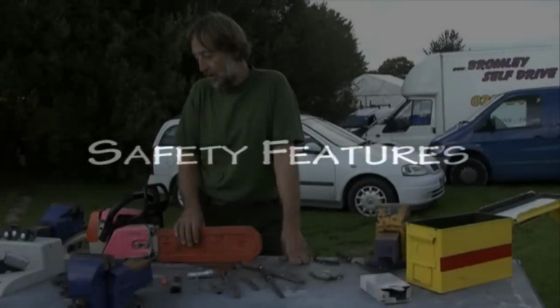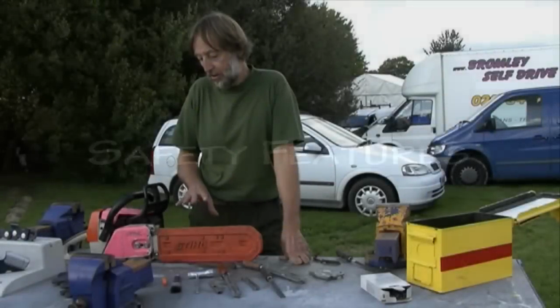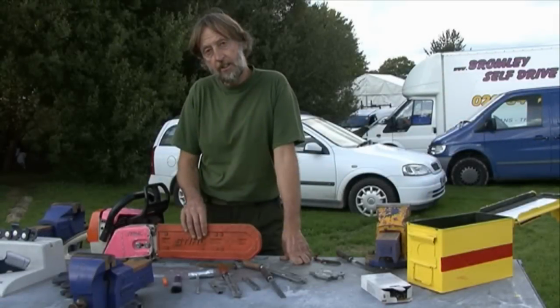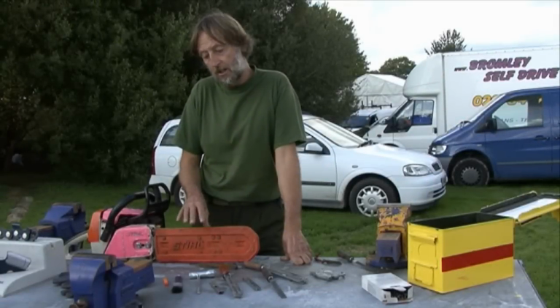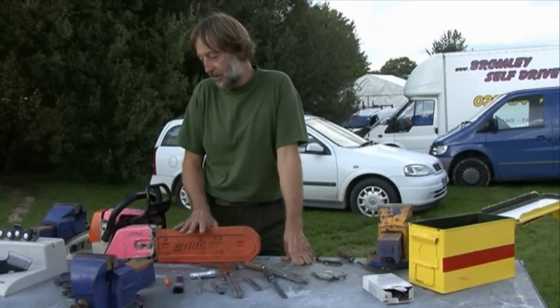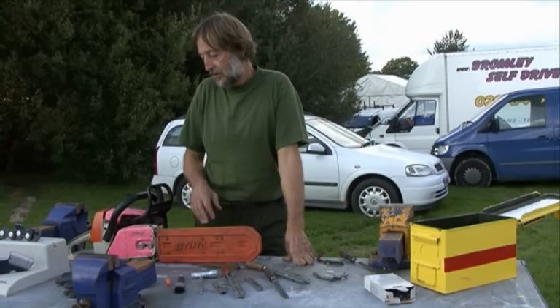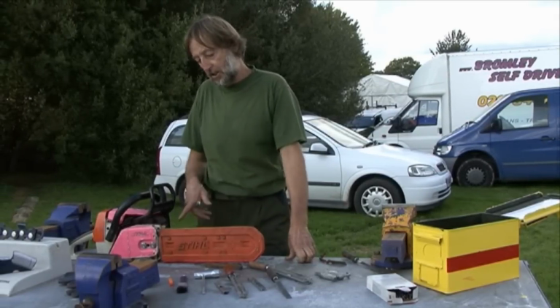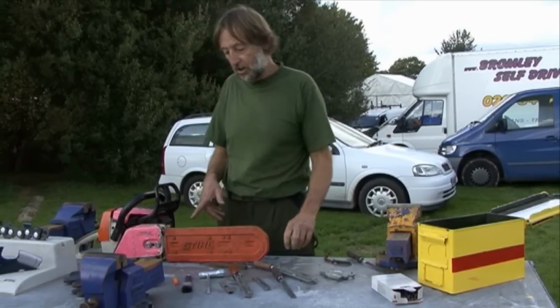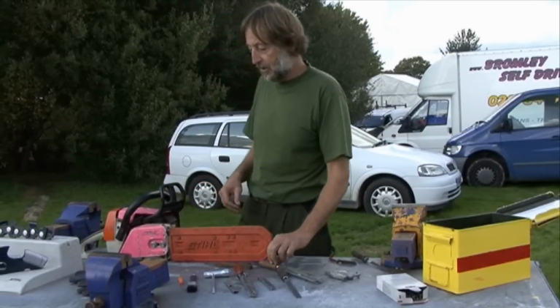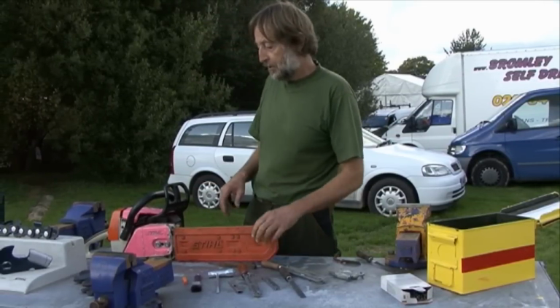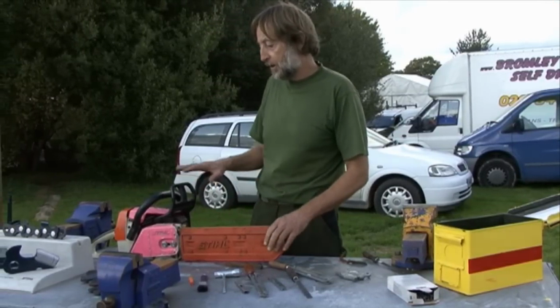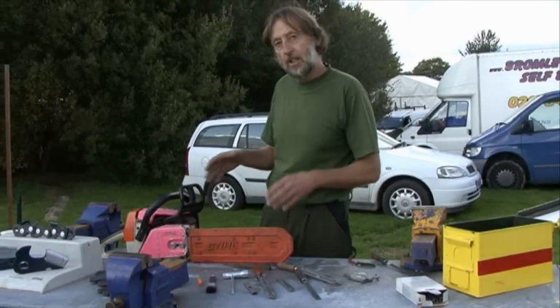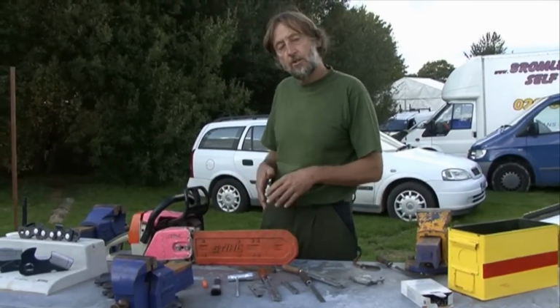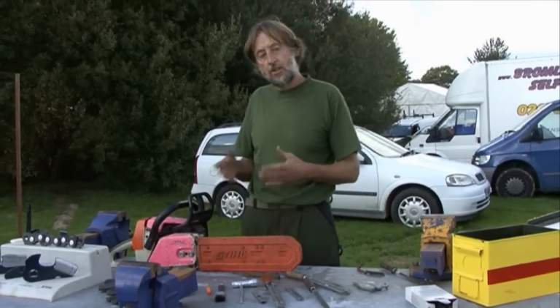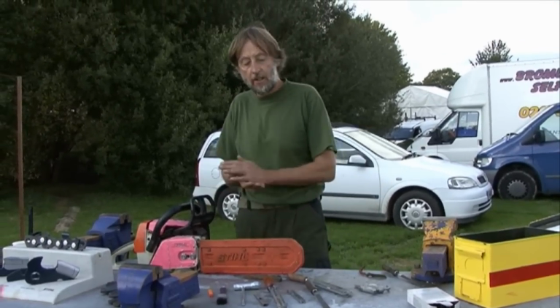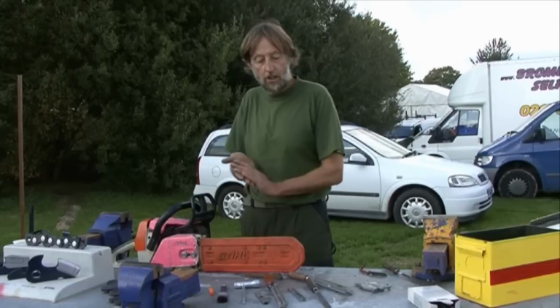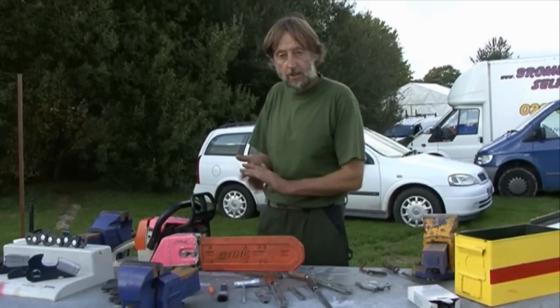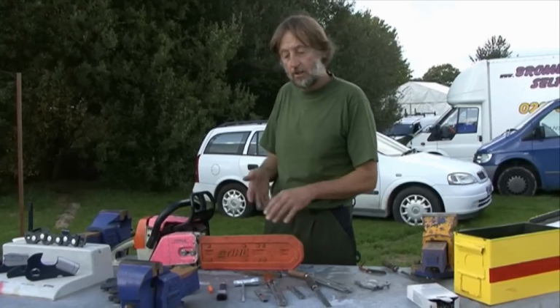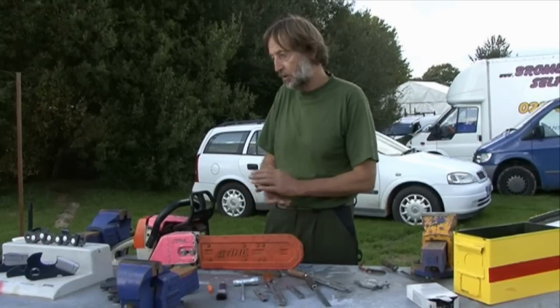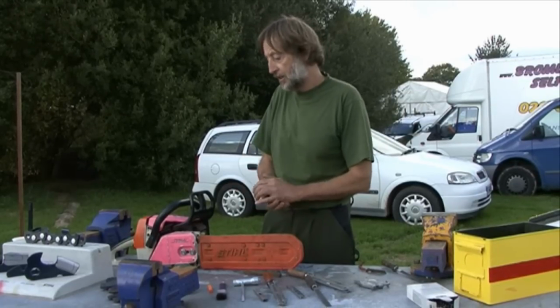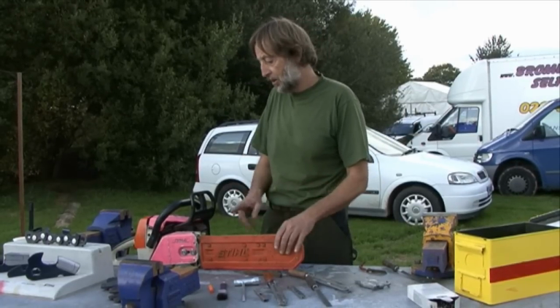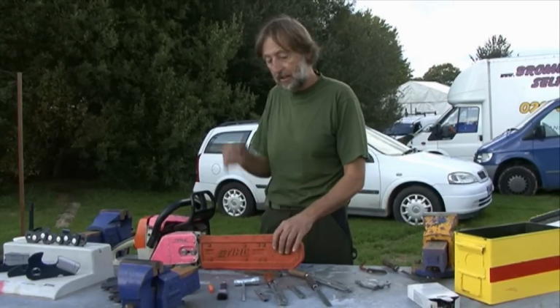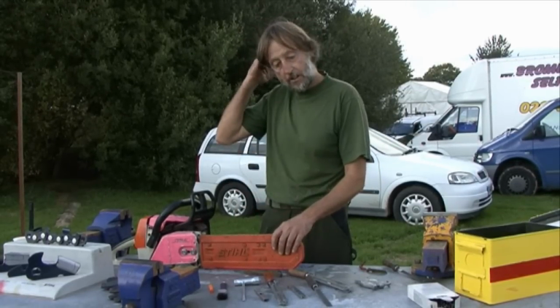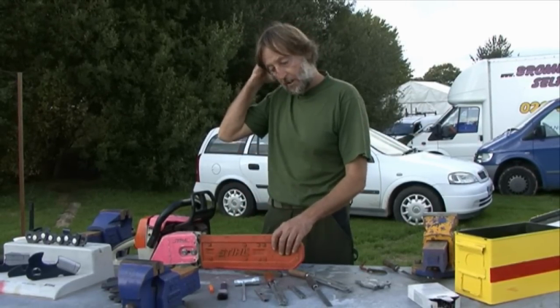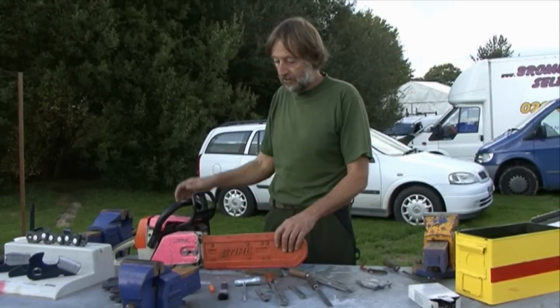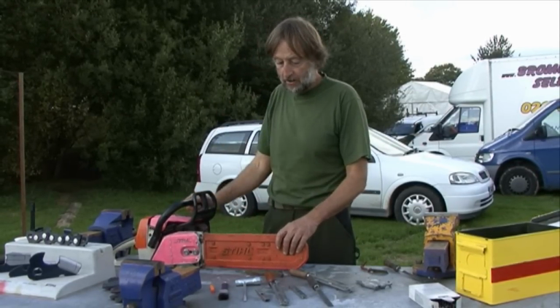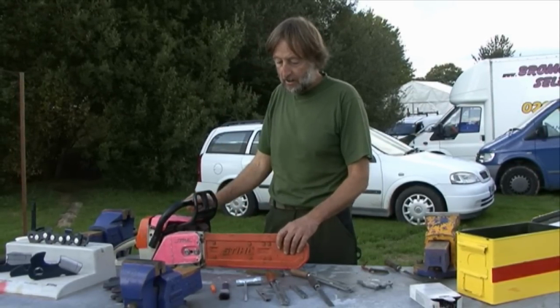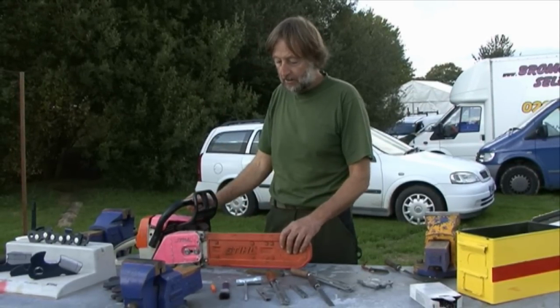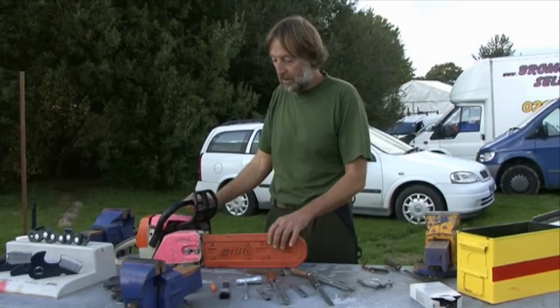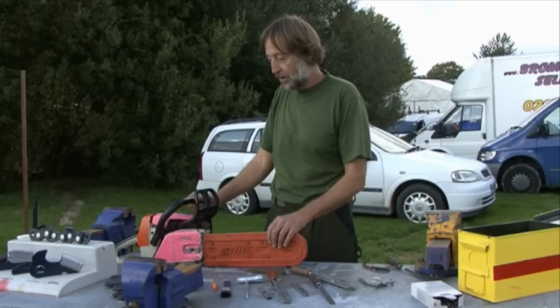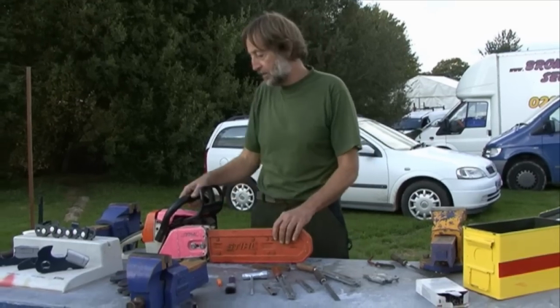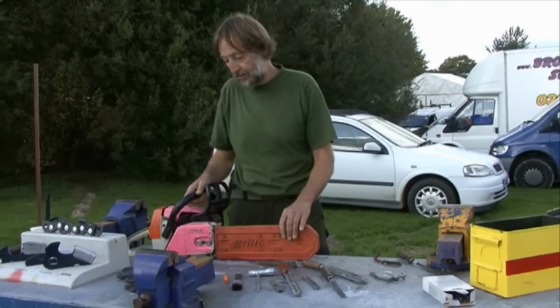It's always a good idea to have the bar cover on. The chain is sharp — it protects the bar, it protects you, it protects your belongings, your ropes, your car or animals, anything like that. Always have the bar cover put on the bar and make sure it's a reasonably good fit.